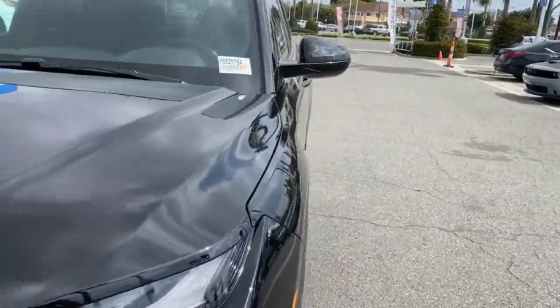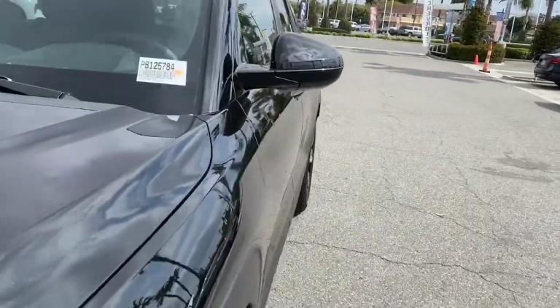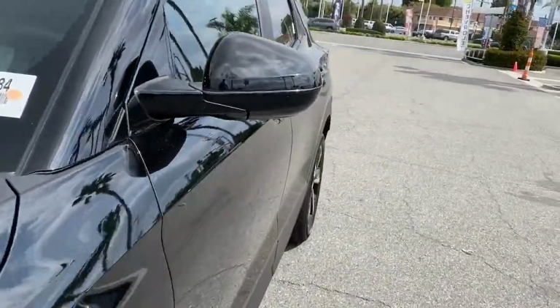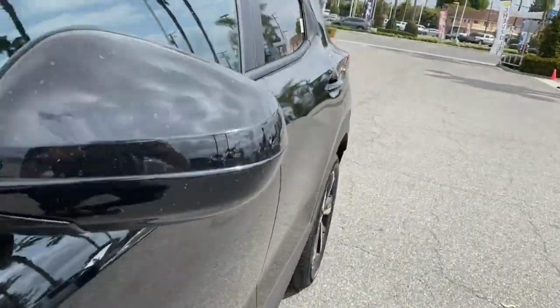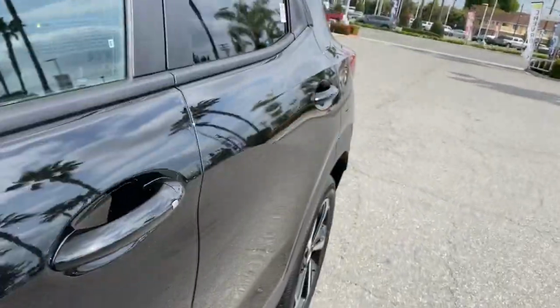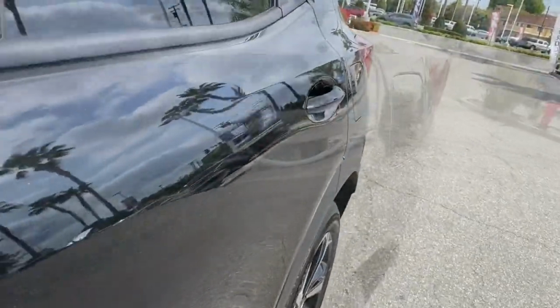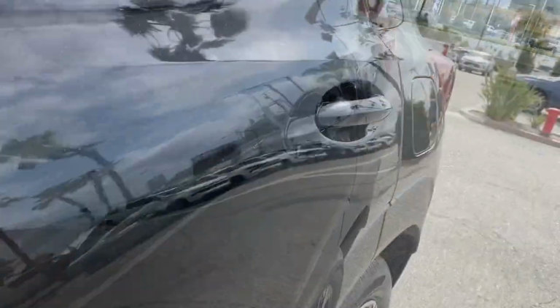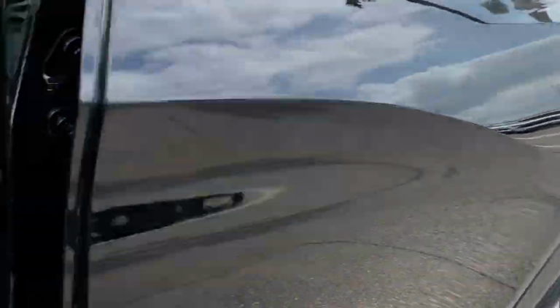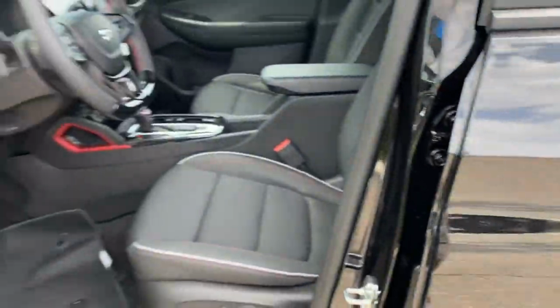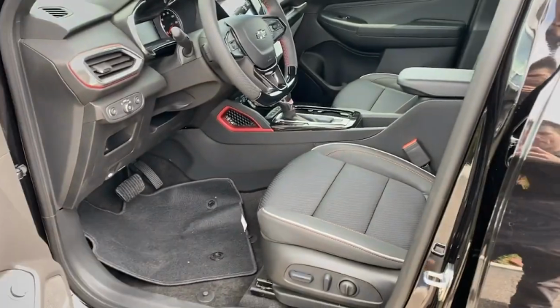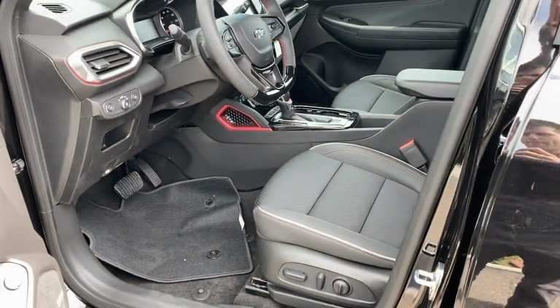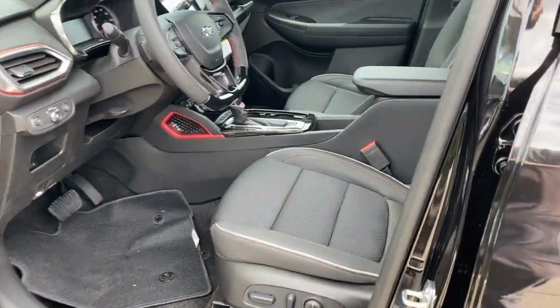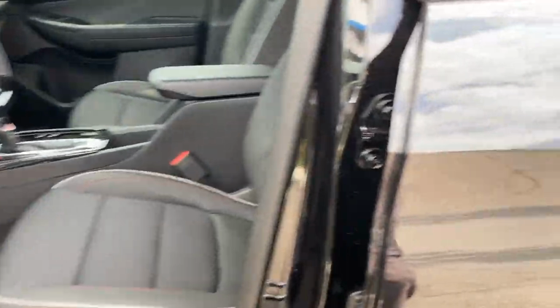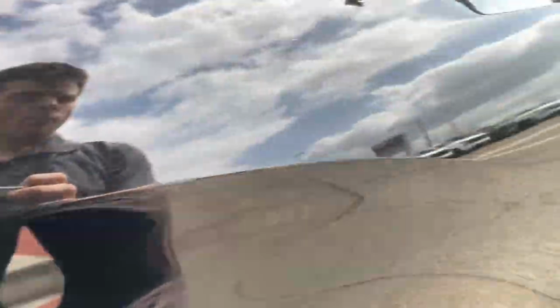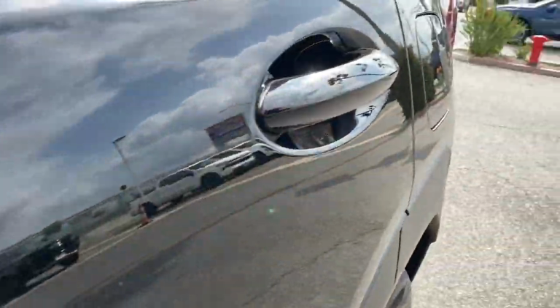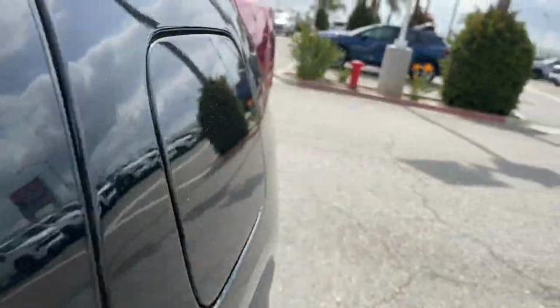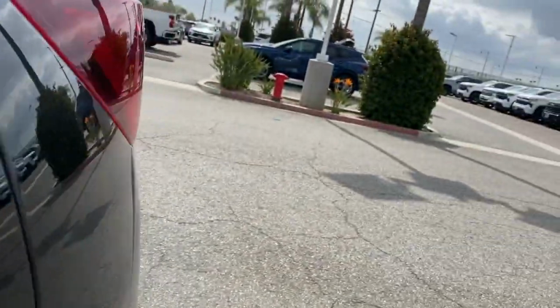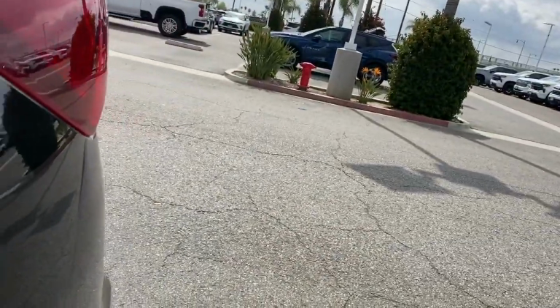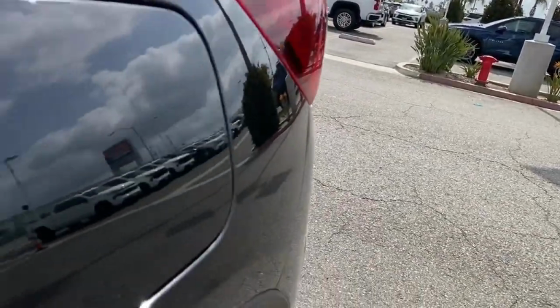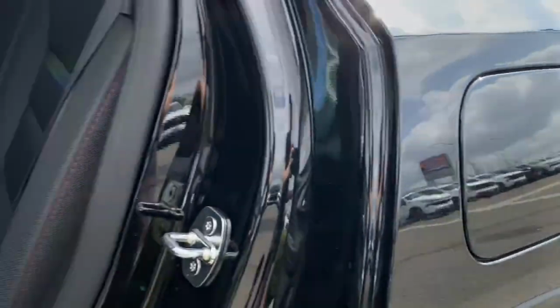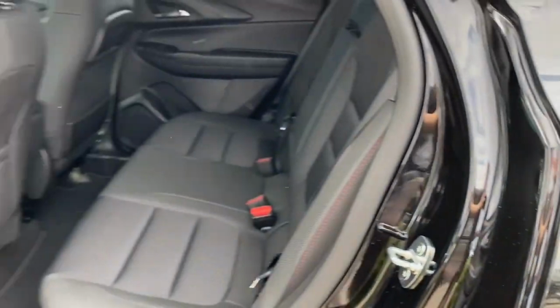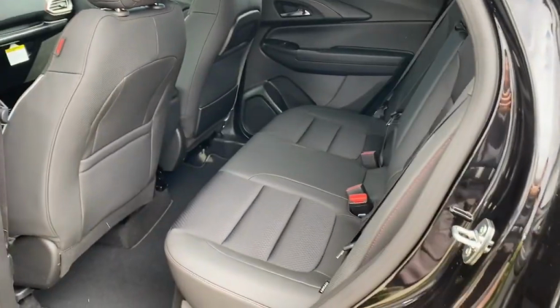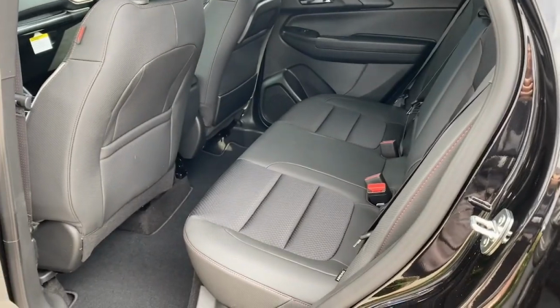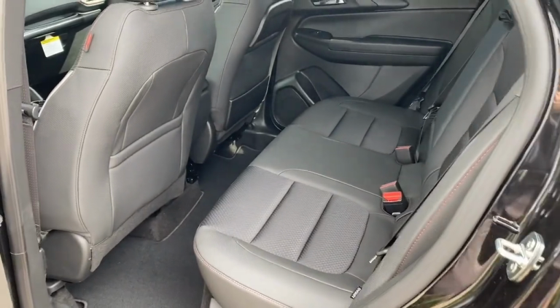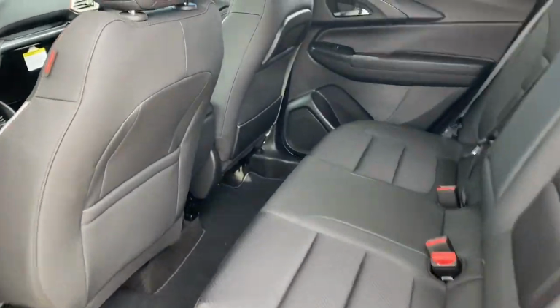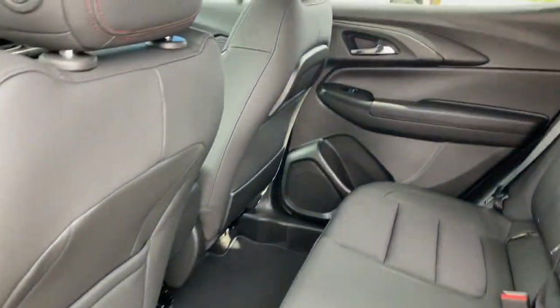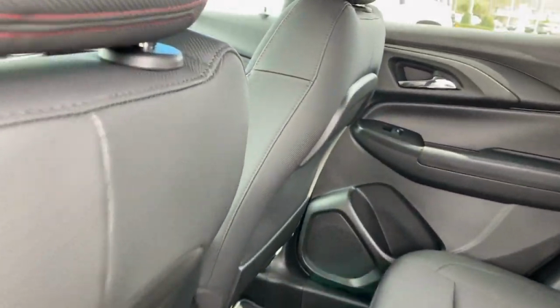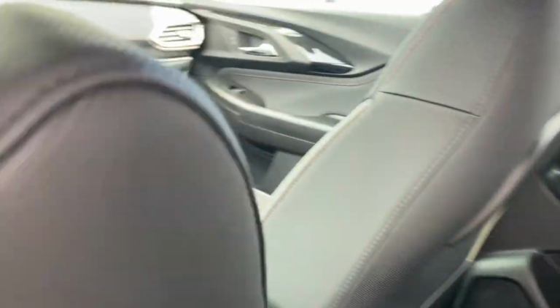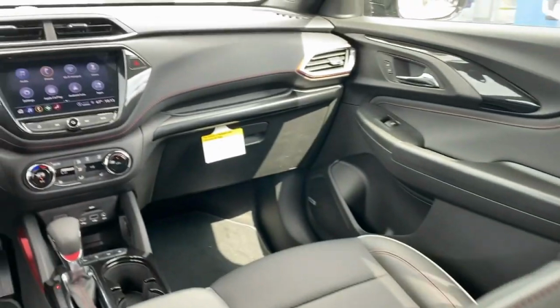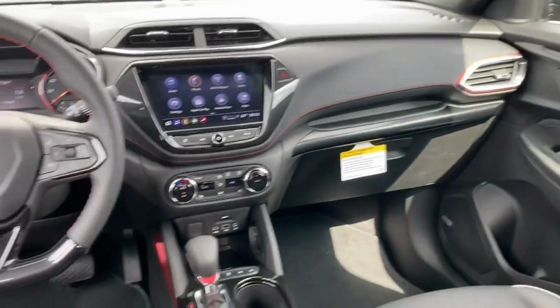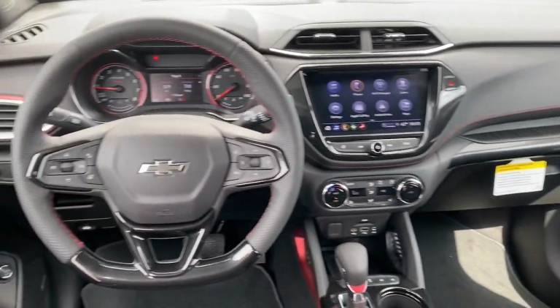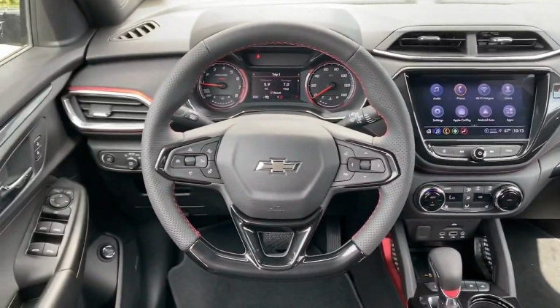Lane keeping assist, keyless start, and a premium sound system. Elevate your daily drive in this boldly styled Trailblazer. Come in for a fun and easy test drive — our team will make it the best part of your day.